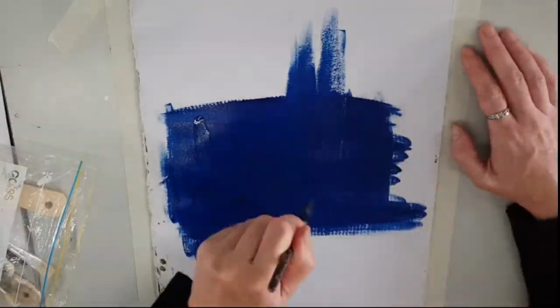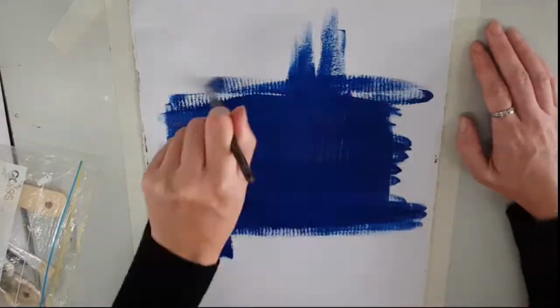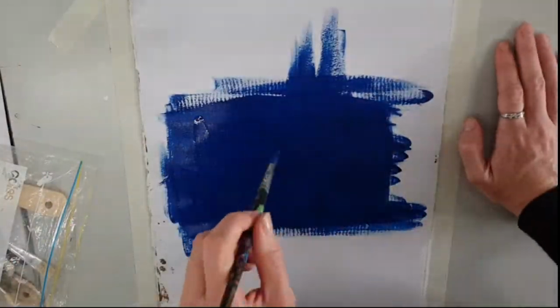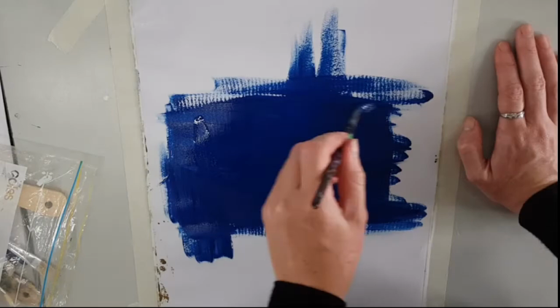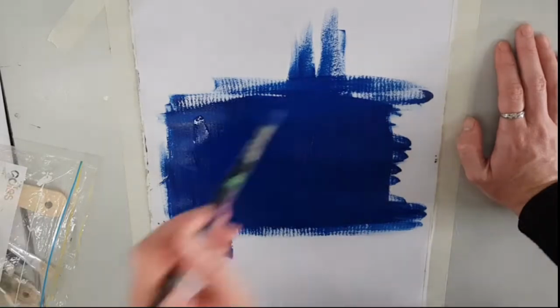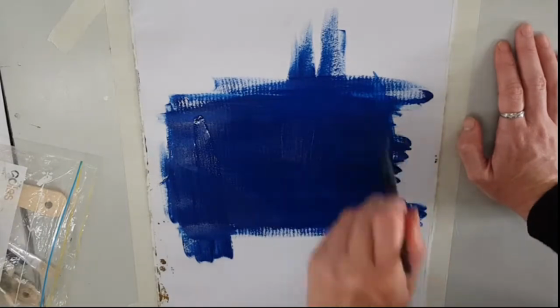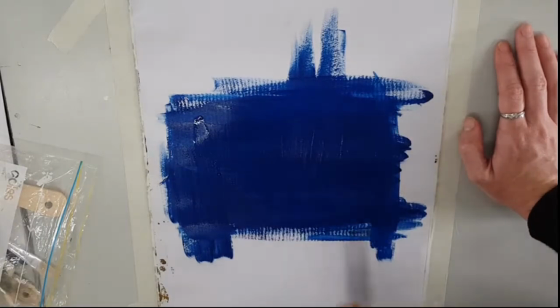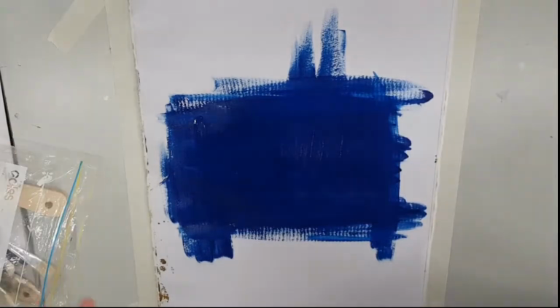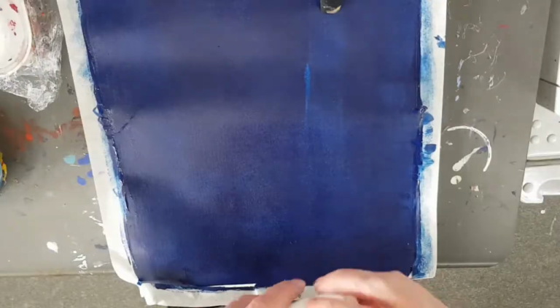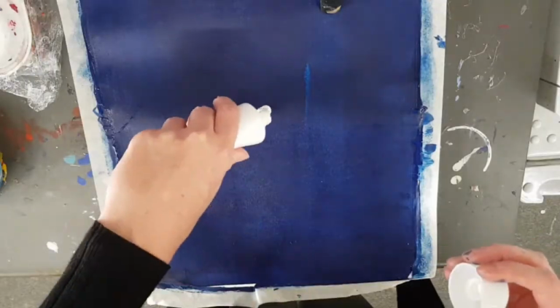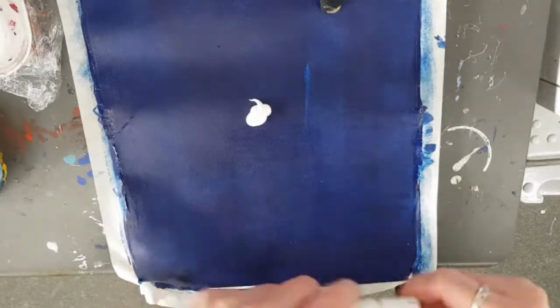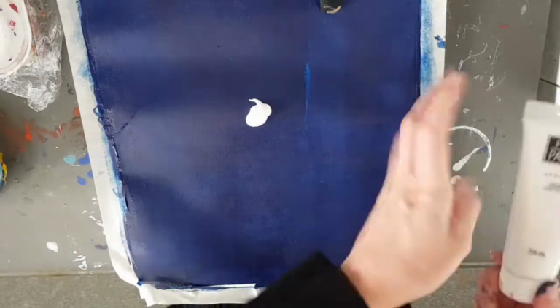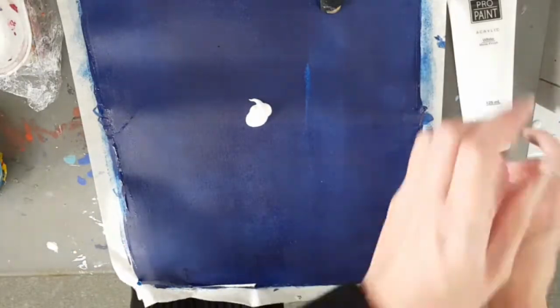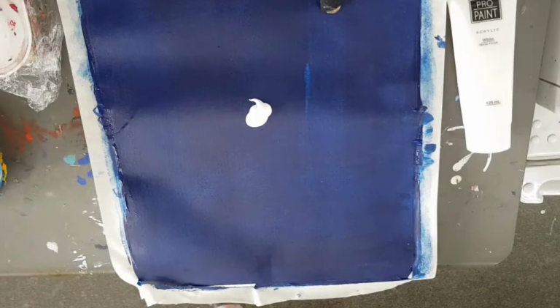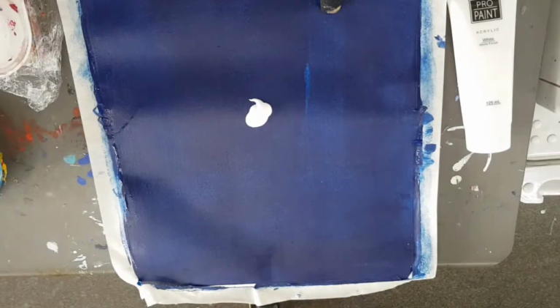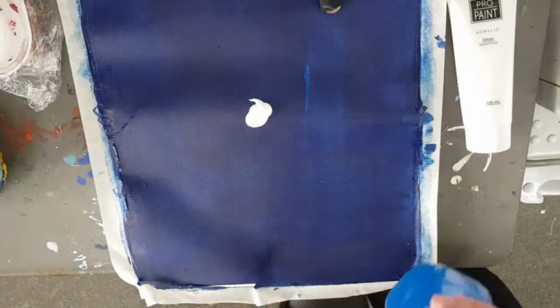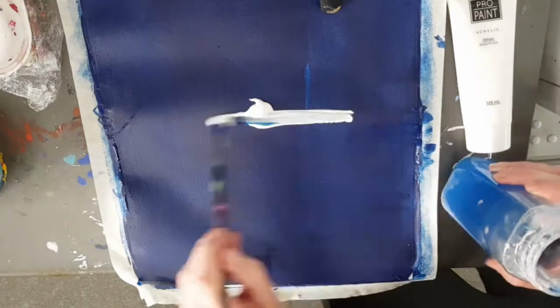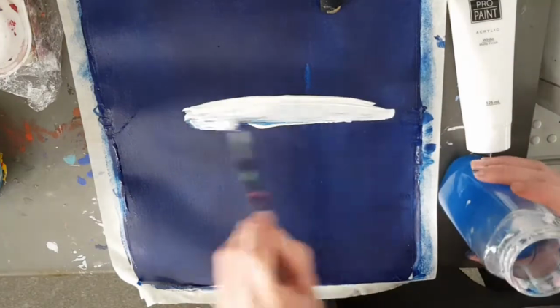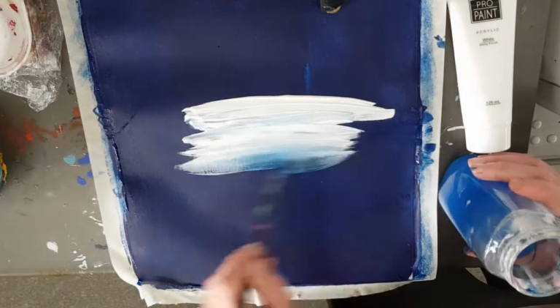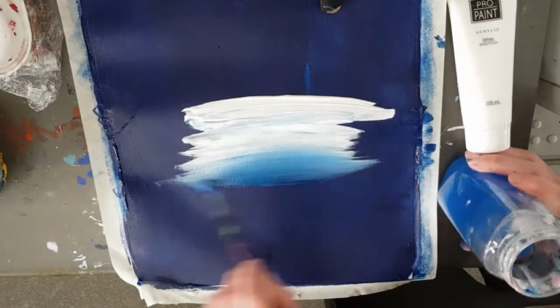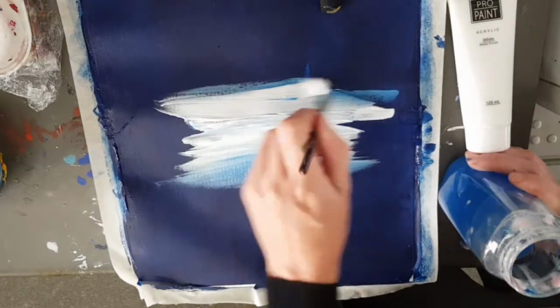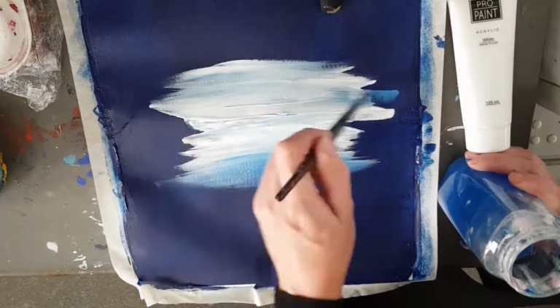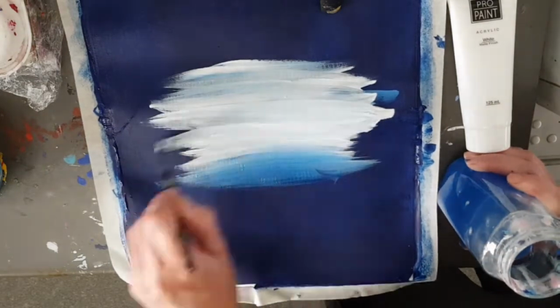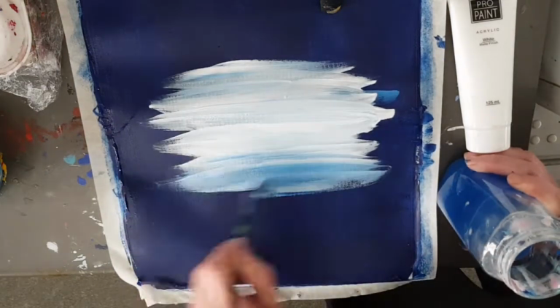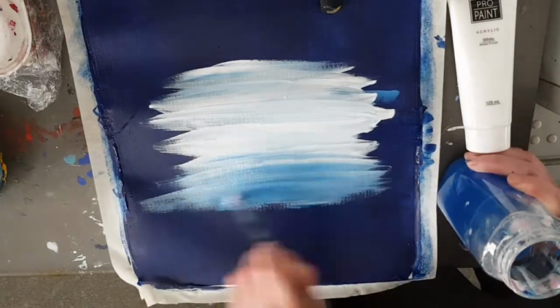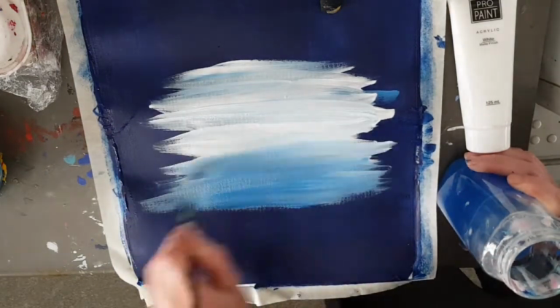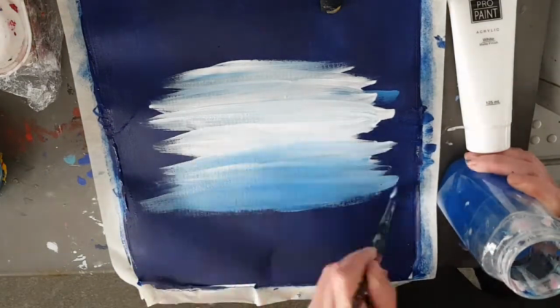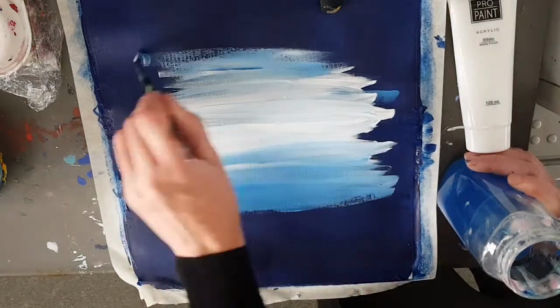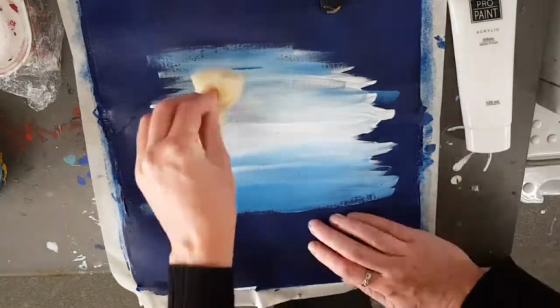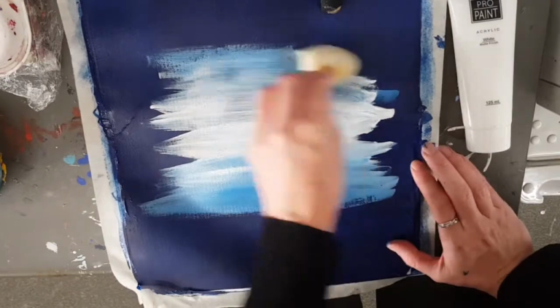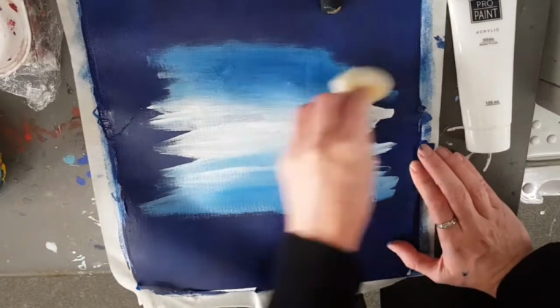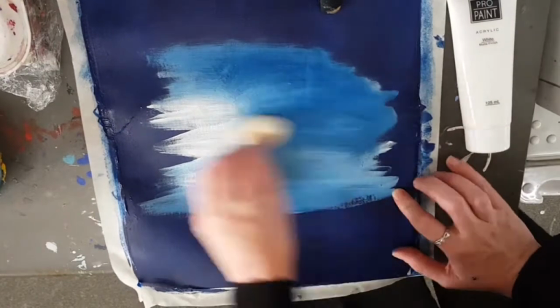I started off with a blue paint for the base color of the background and I just applied it with a paintbrush. Then I'll go in with white paint and blend it out into the blue using a sponge.